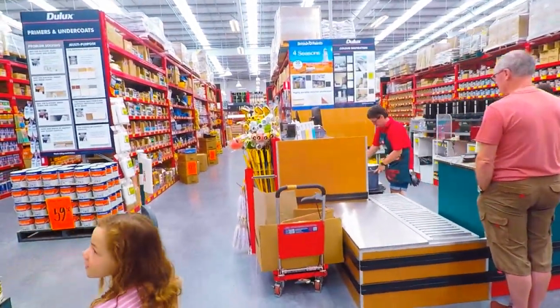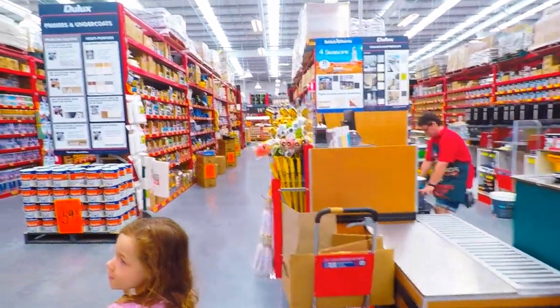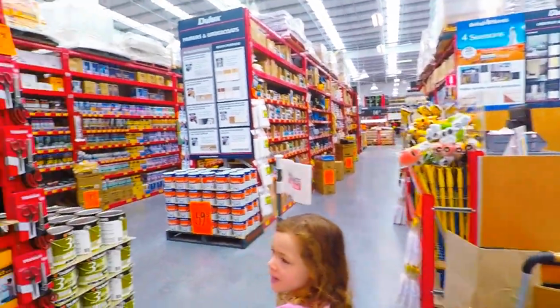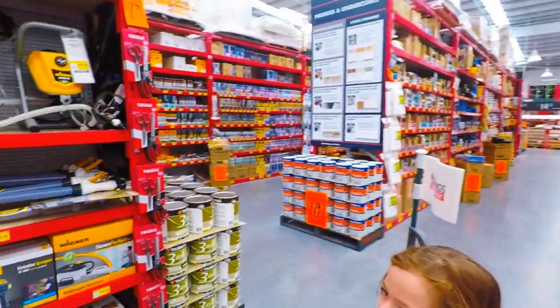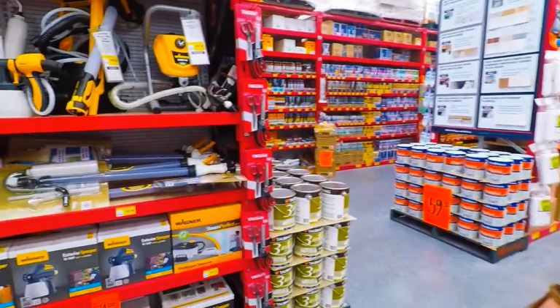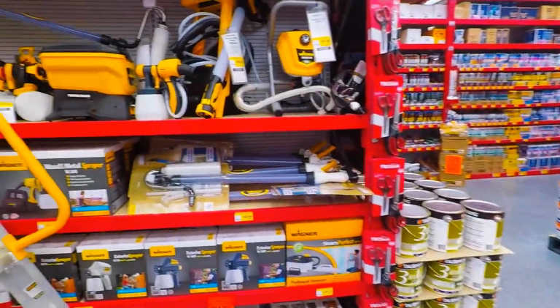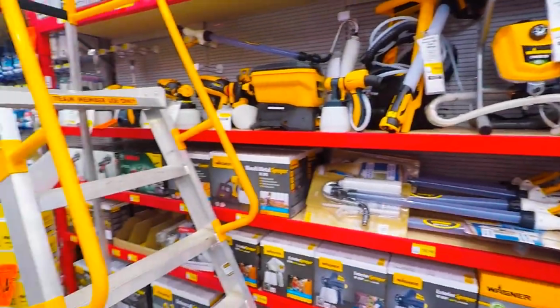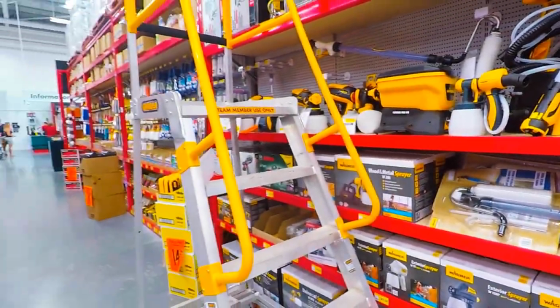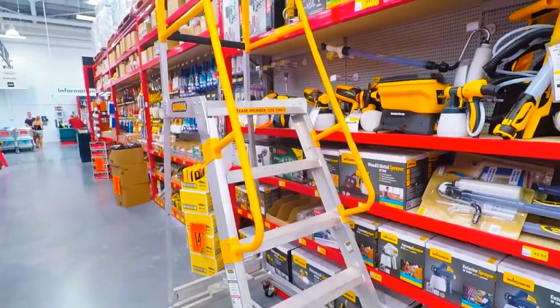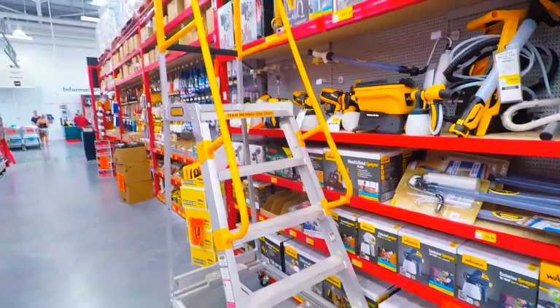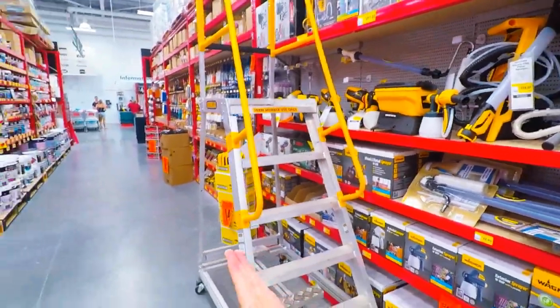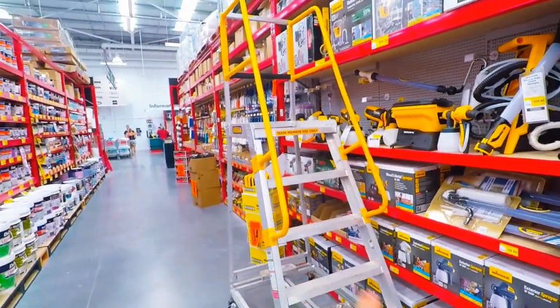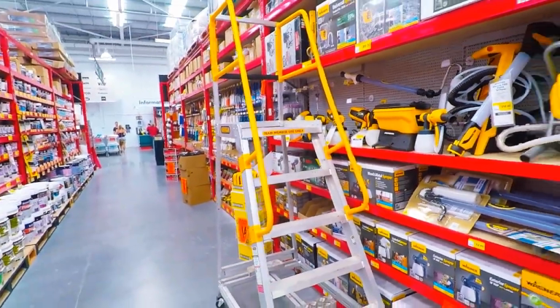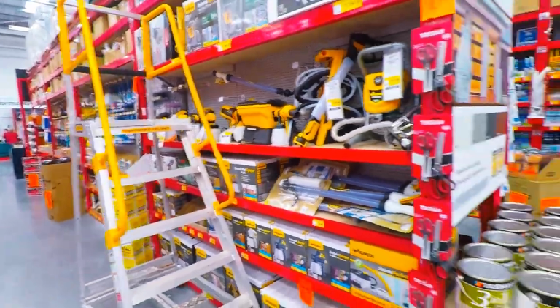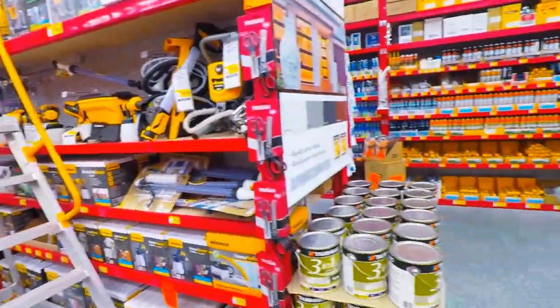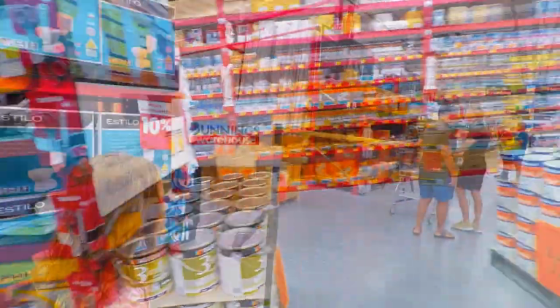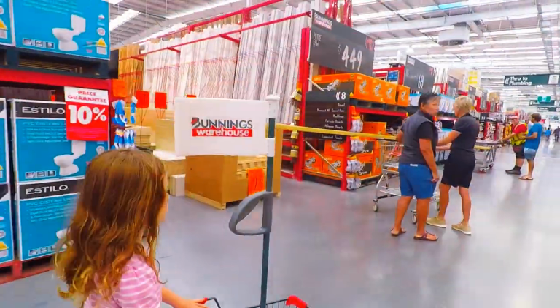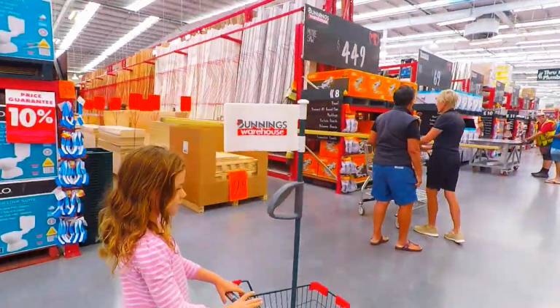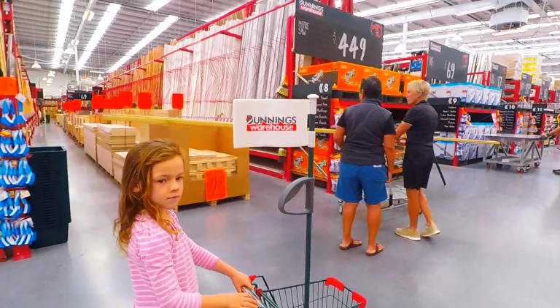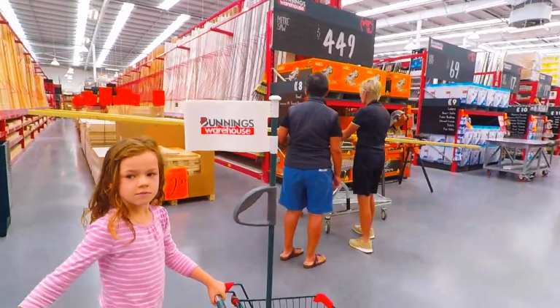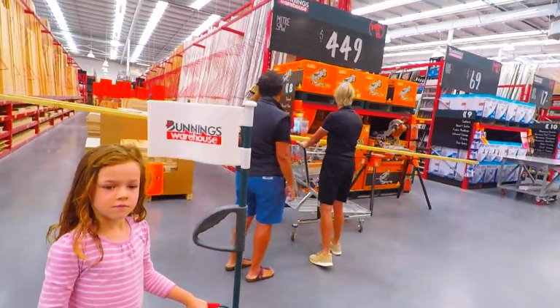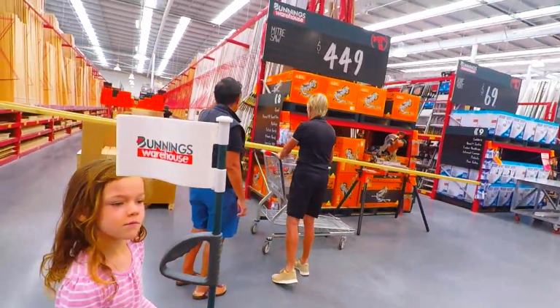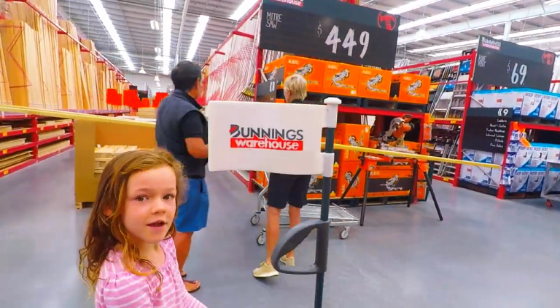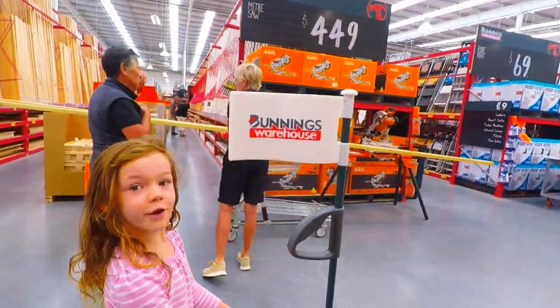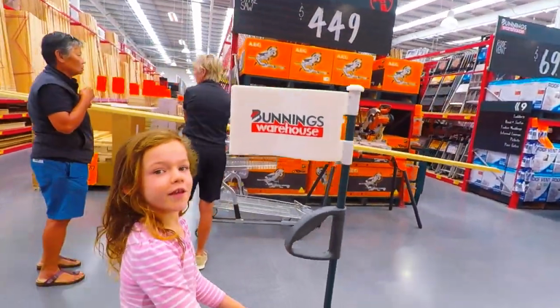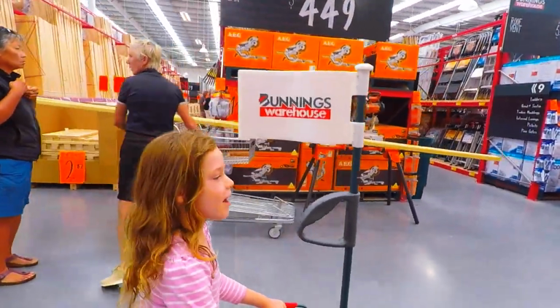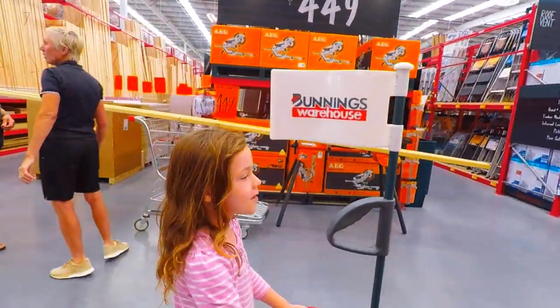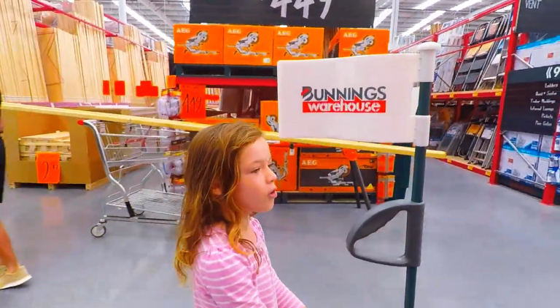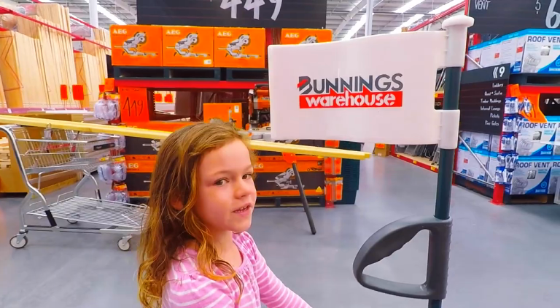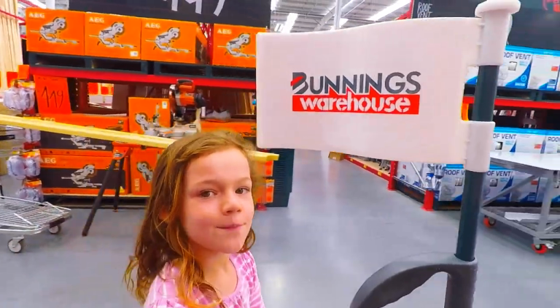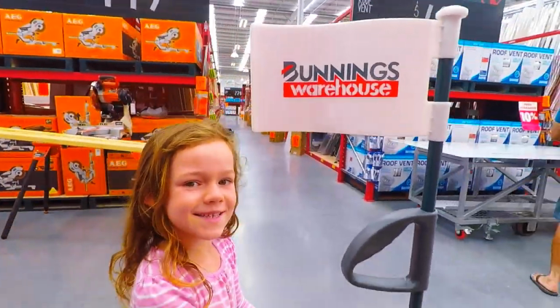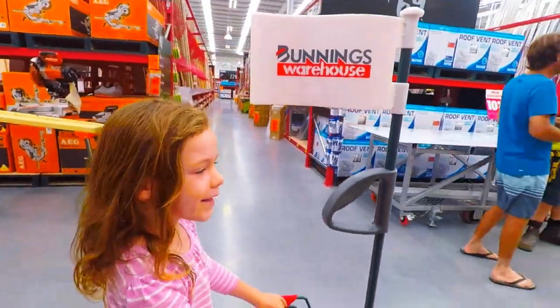Here's a big ladder to grab things from high up. Do you know, the garden area is the coolest thing in Bunnings that I like.